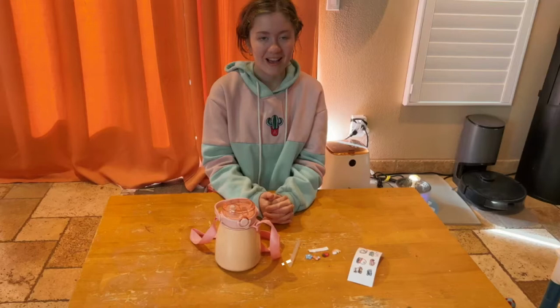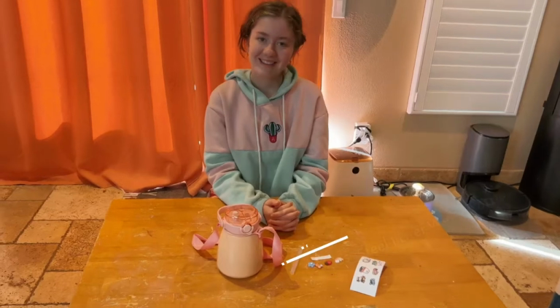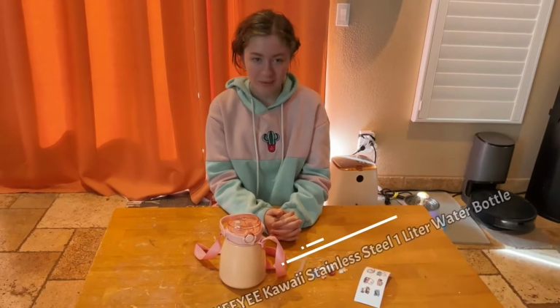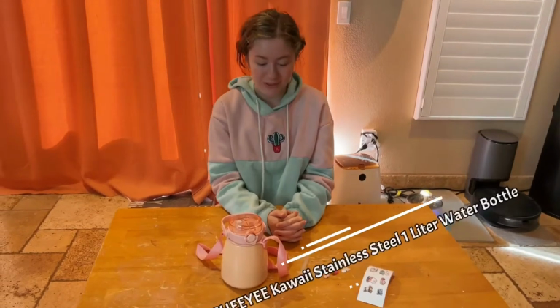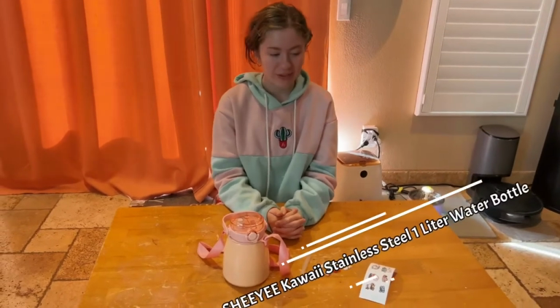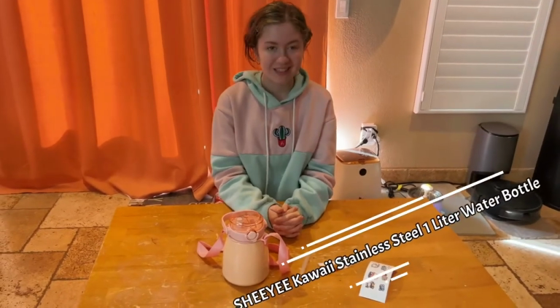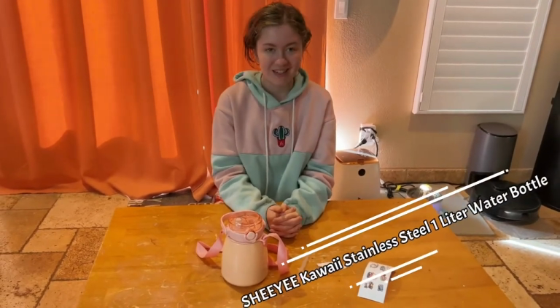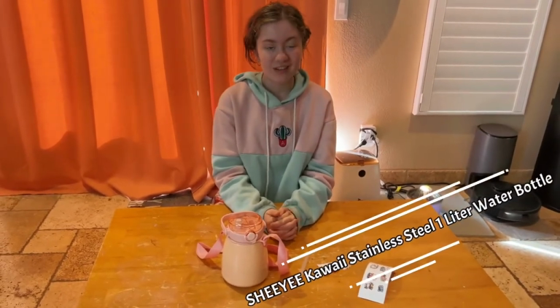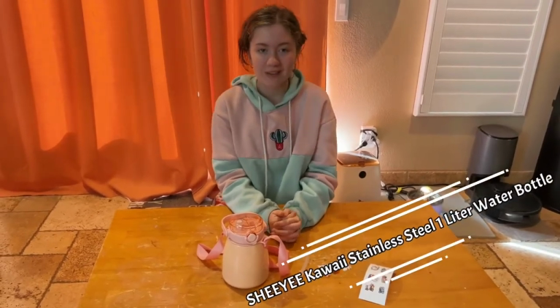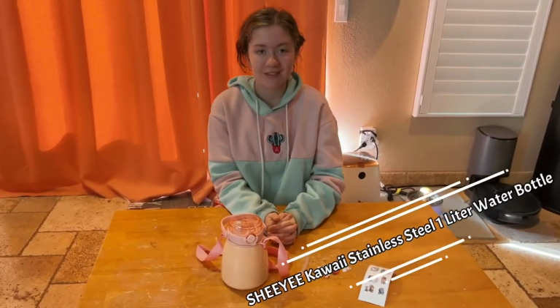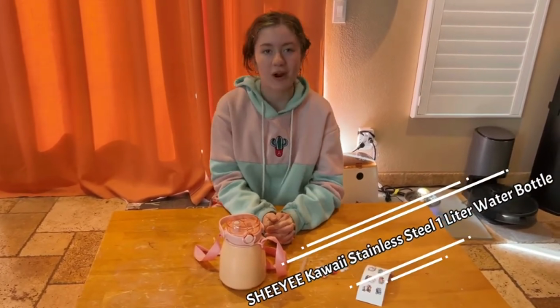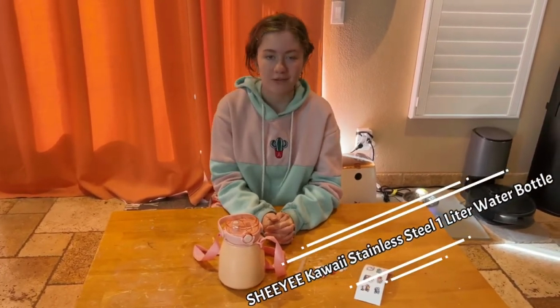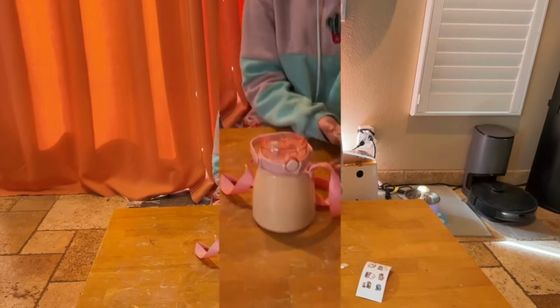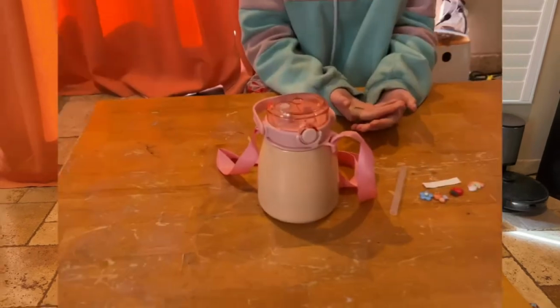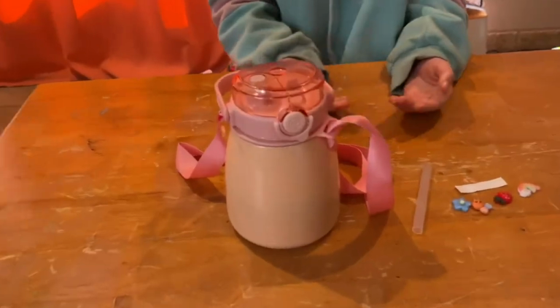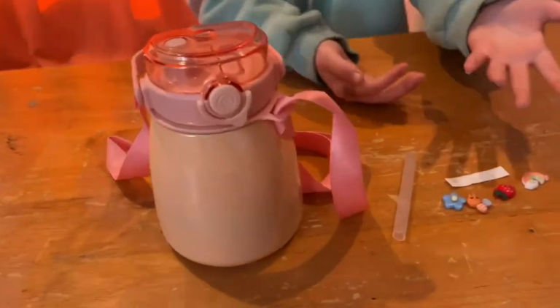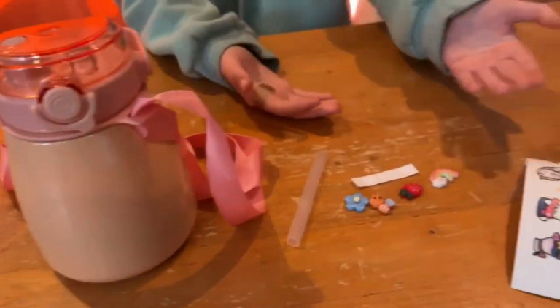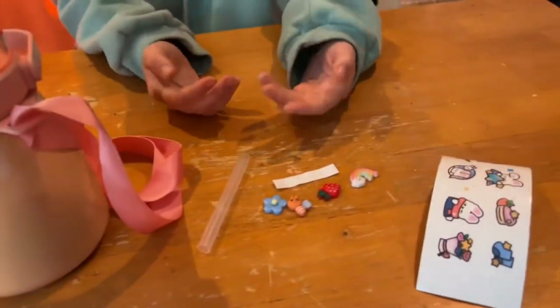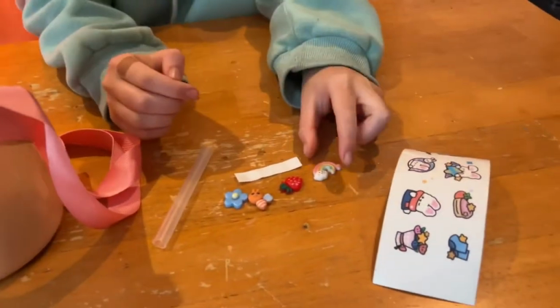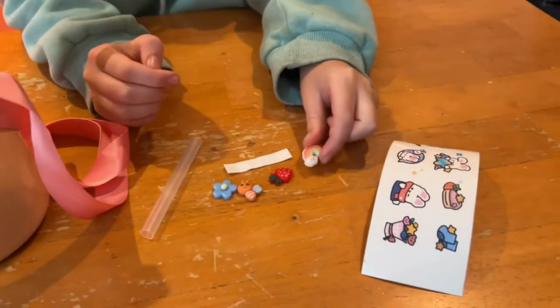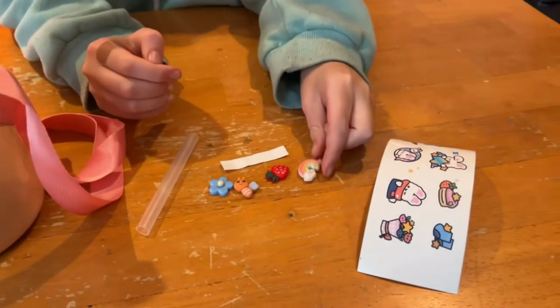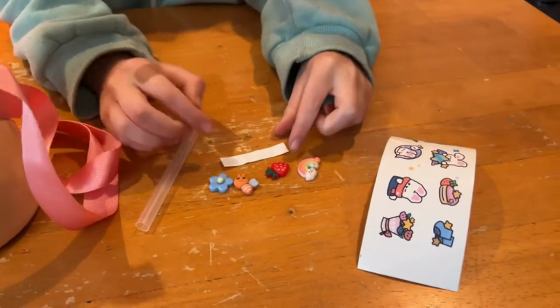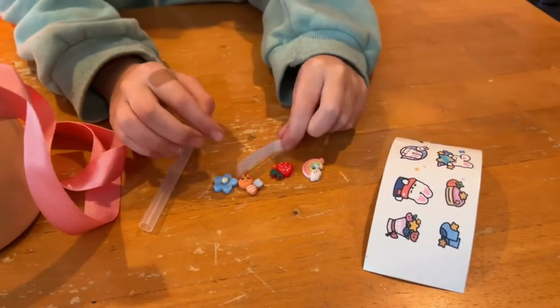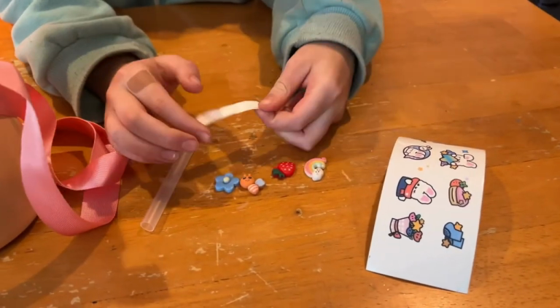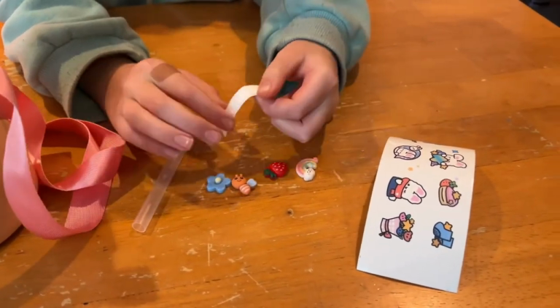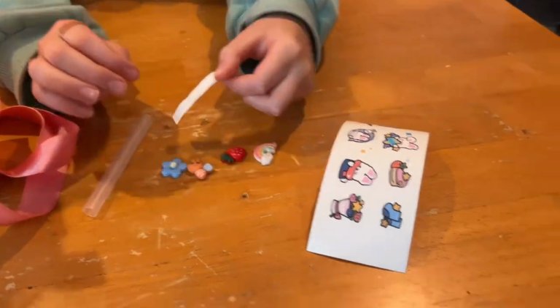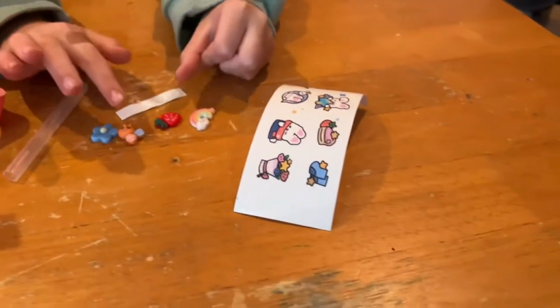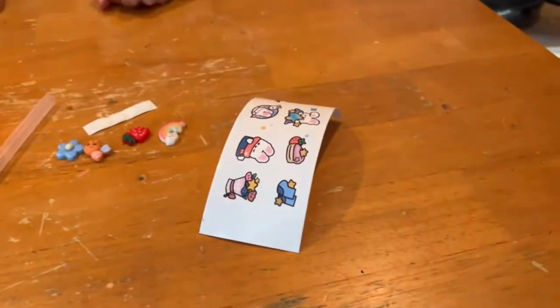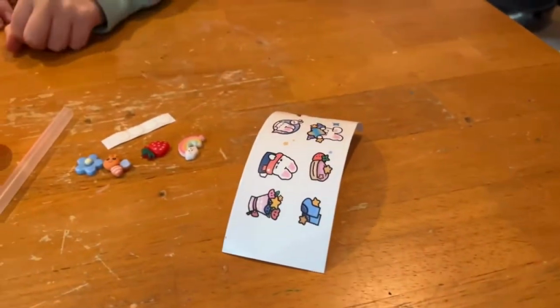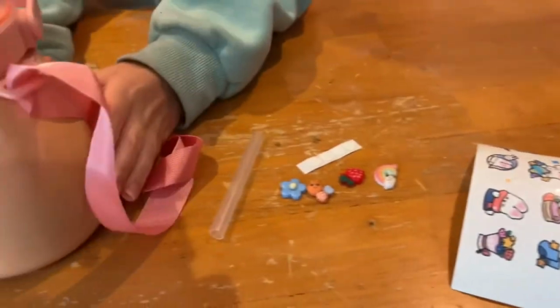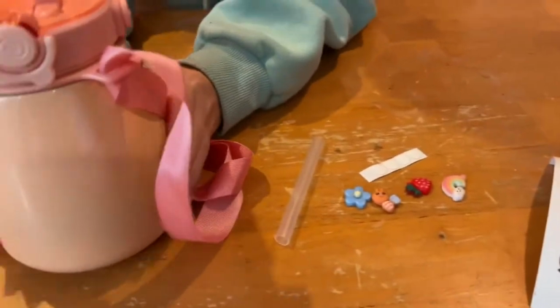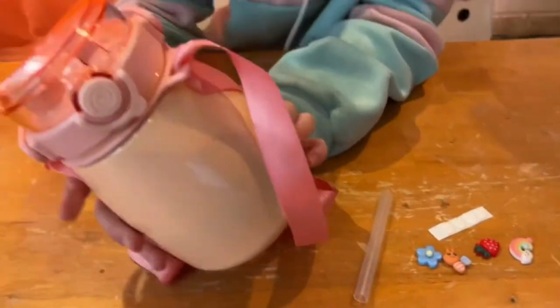Hi, today I'm going to be showing you this Shigi Kawaii Stainless Seal Water Bottle. As you can see, it comes with stickers and these like 3D stickers kind of, and these little pieces to put on the back. Here is the water bottle itself.